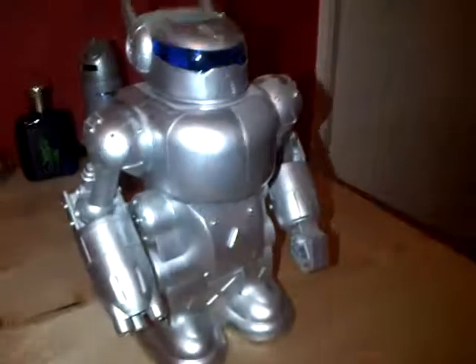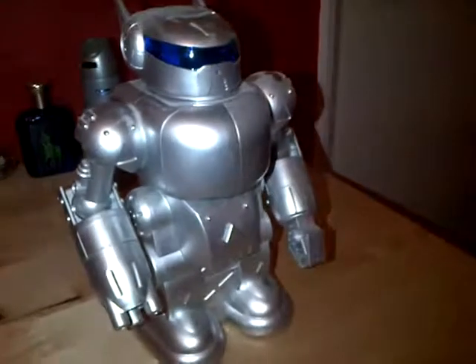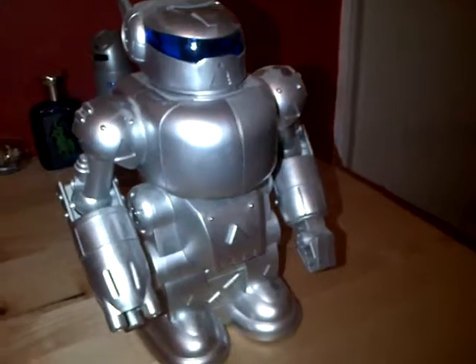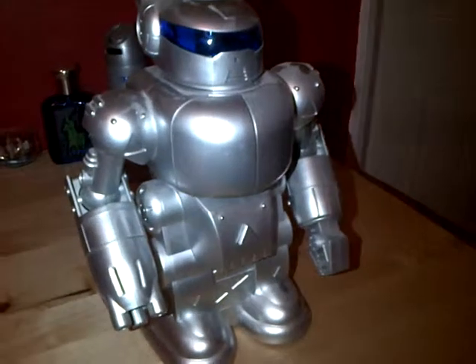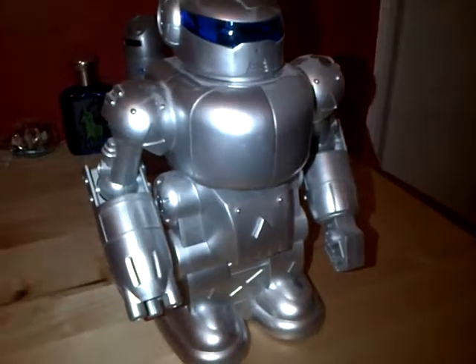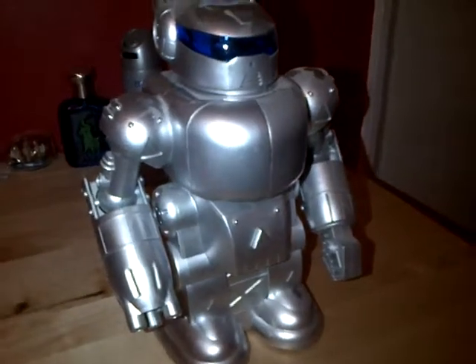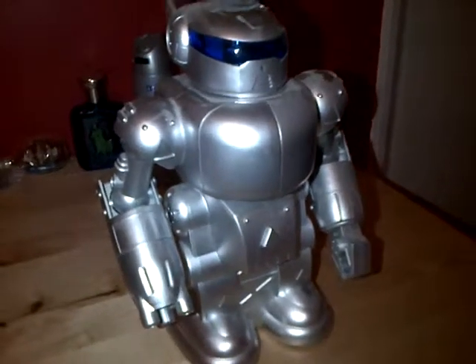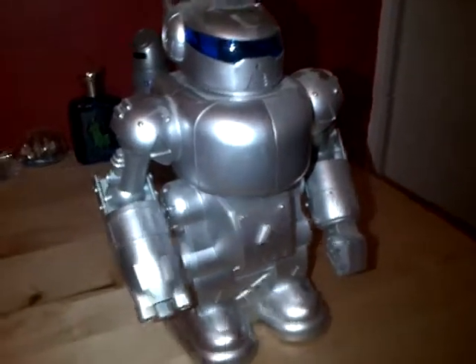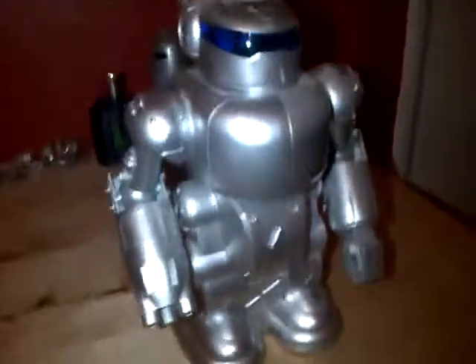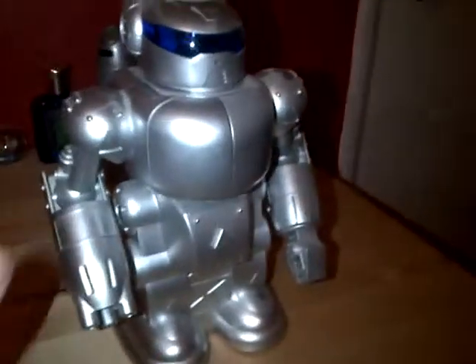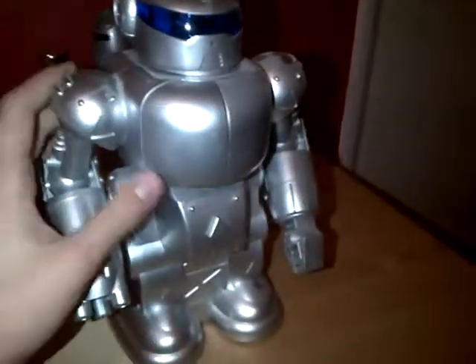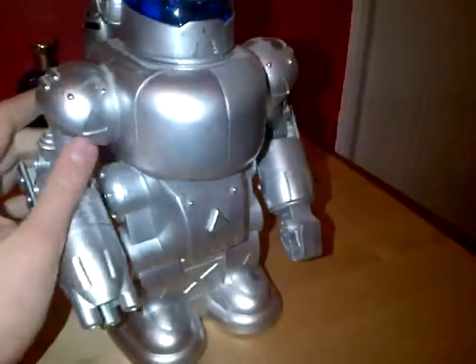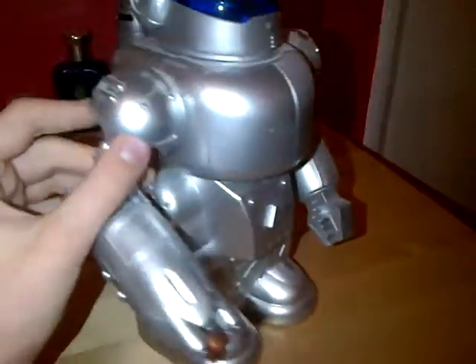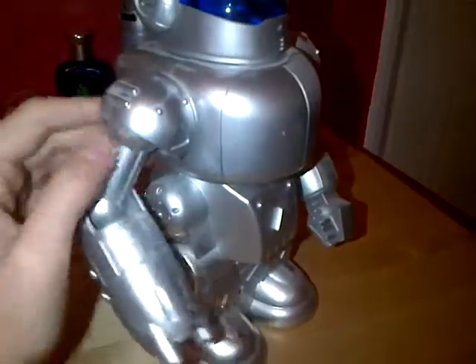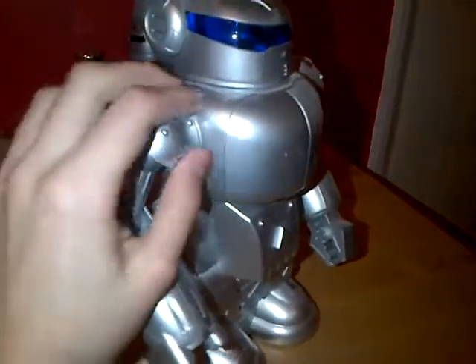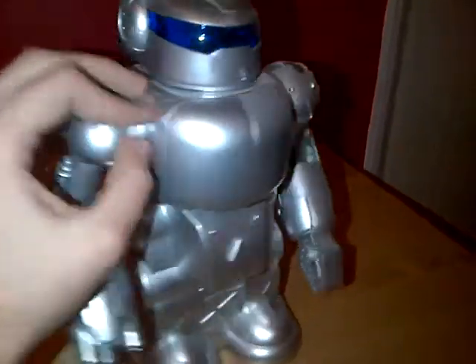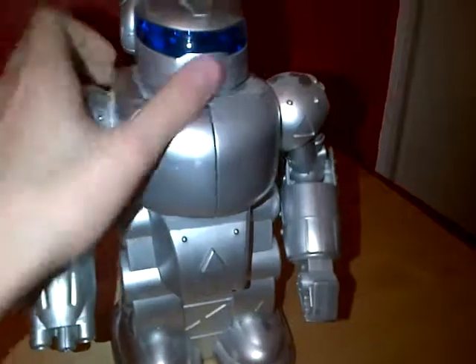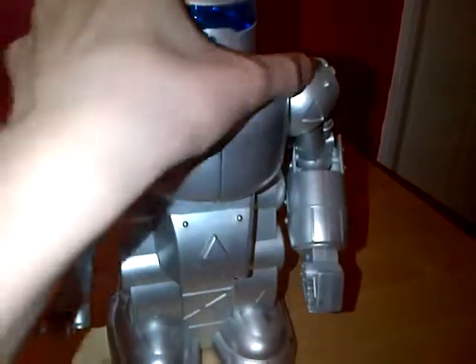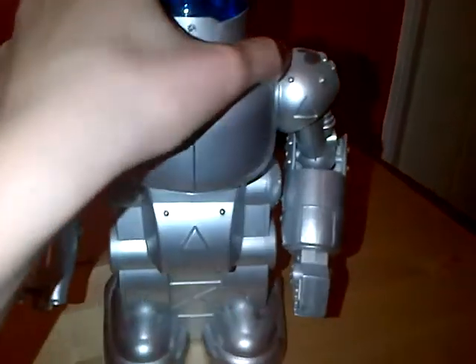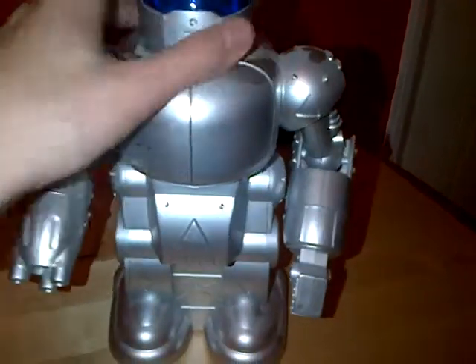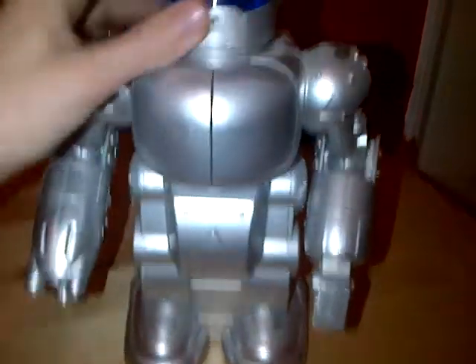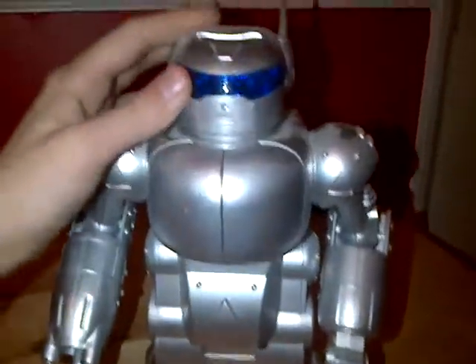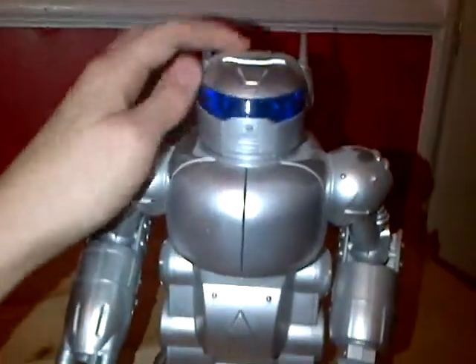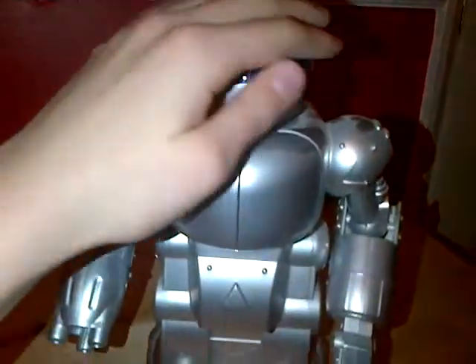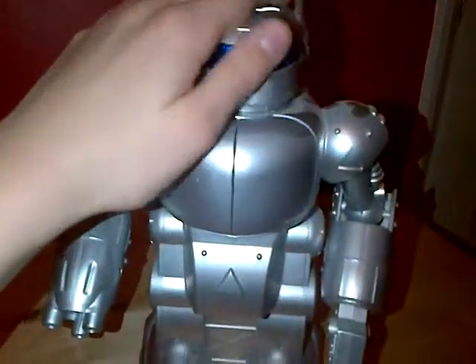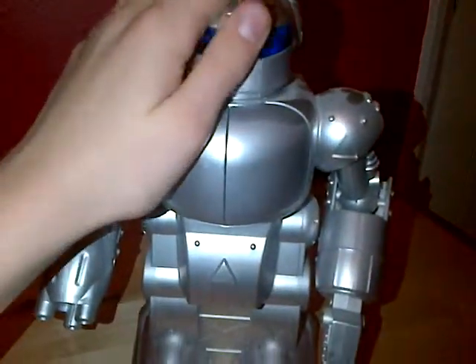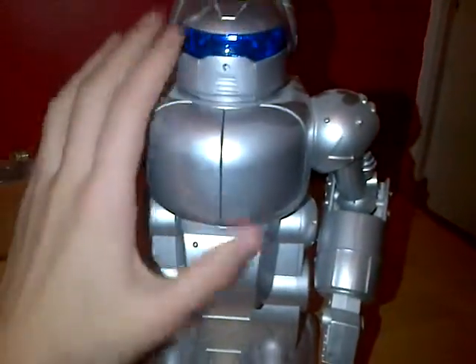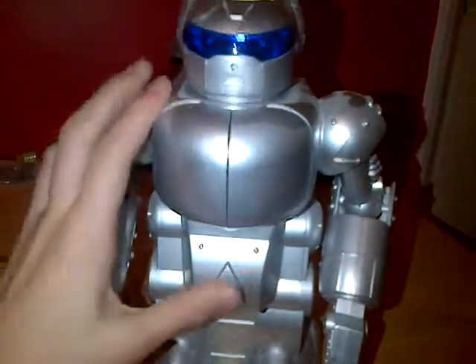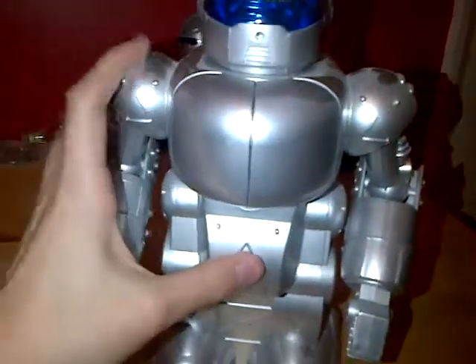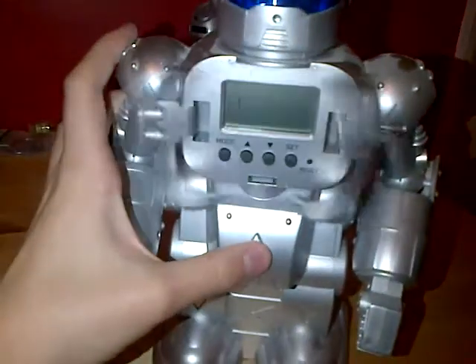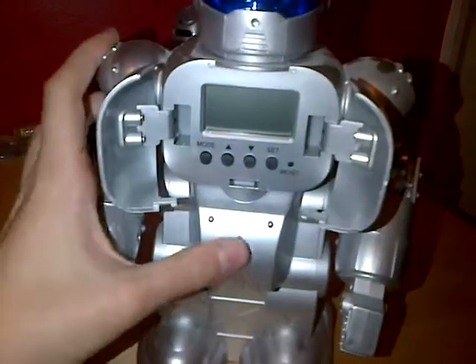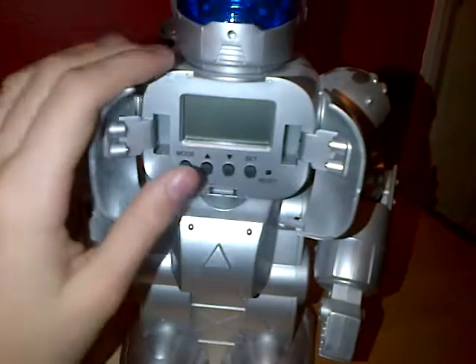Hello YouTube, this is HowdyDo here with my review of the robotic bank for kids. This product is very, very good. It's not very expensive either. I got one for Christmas last year.